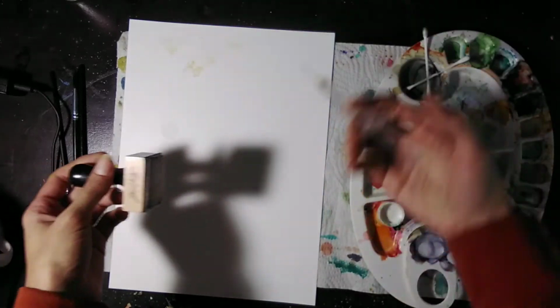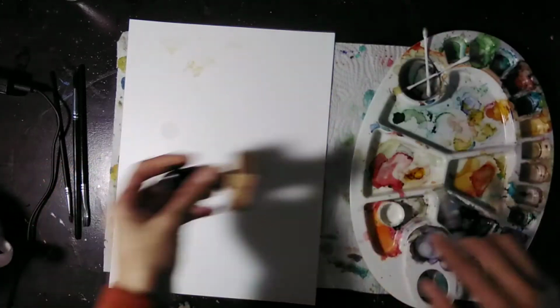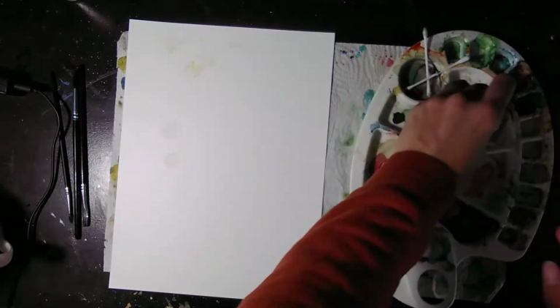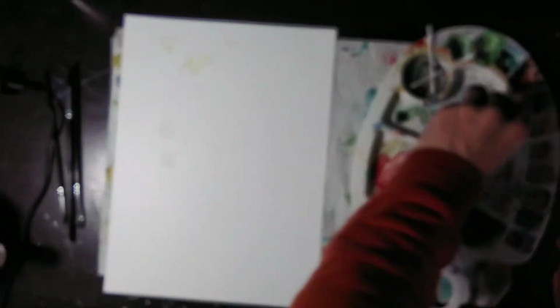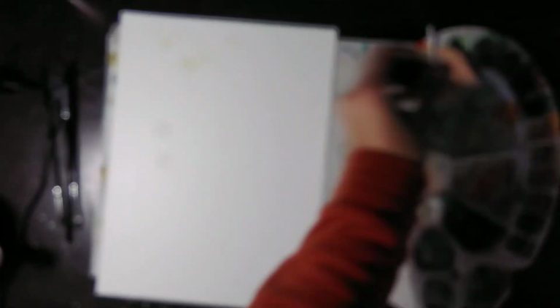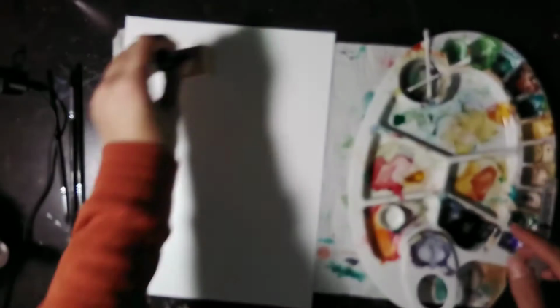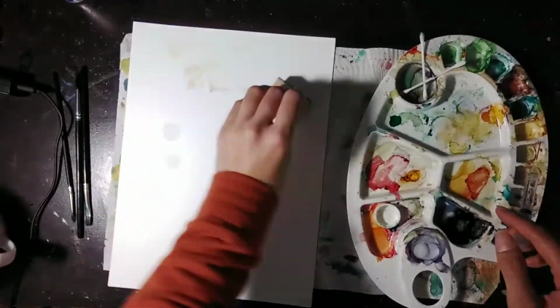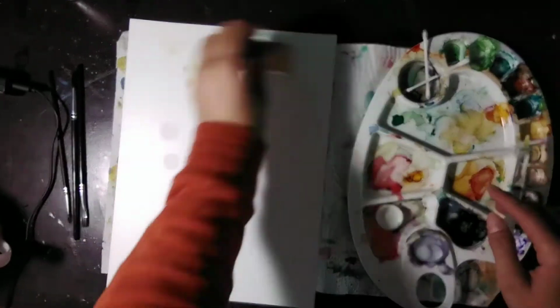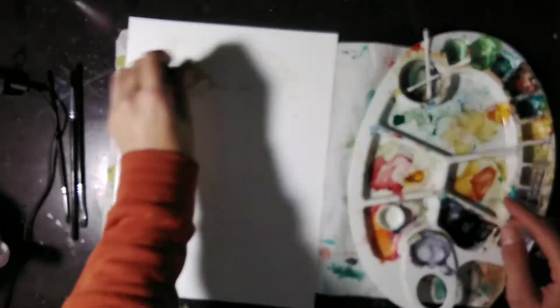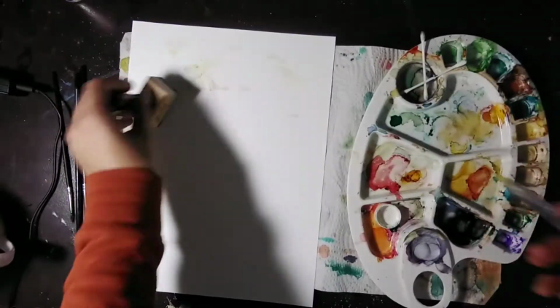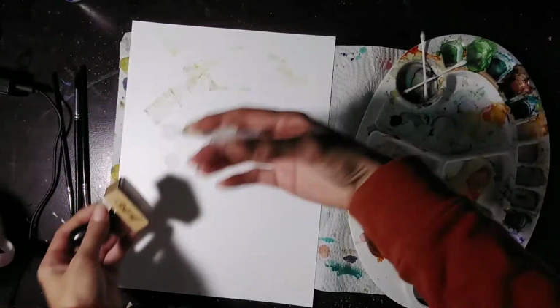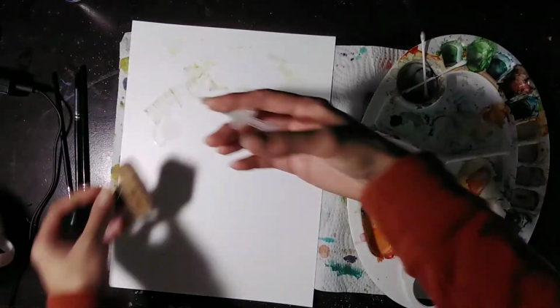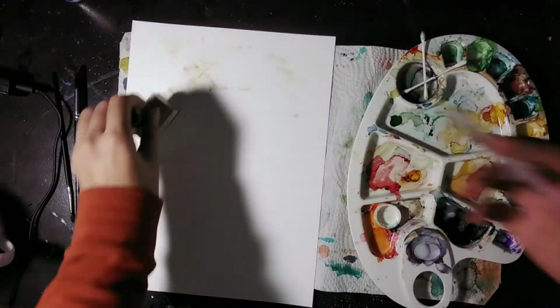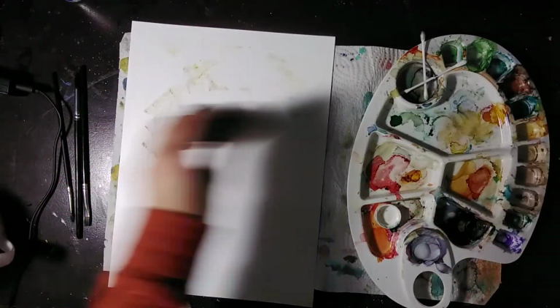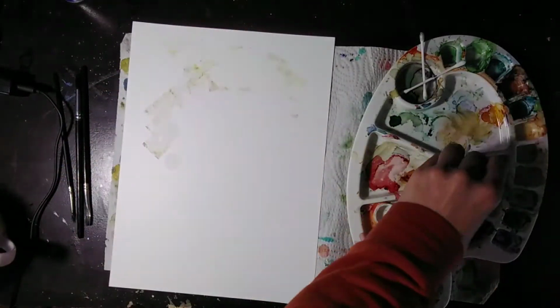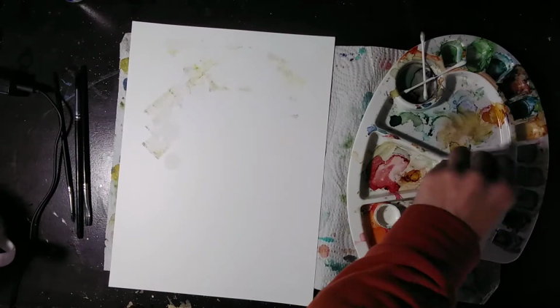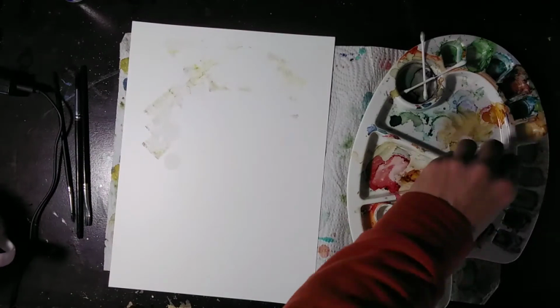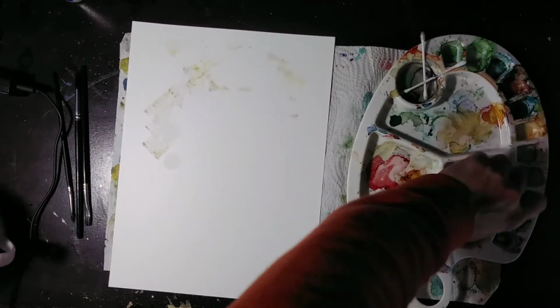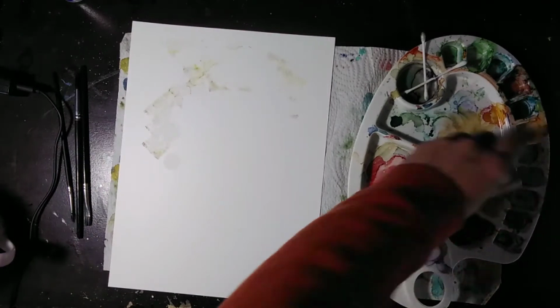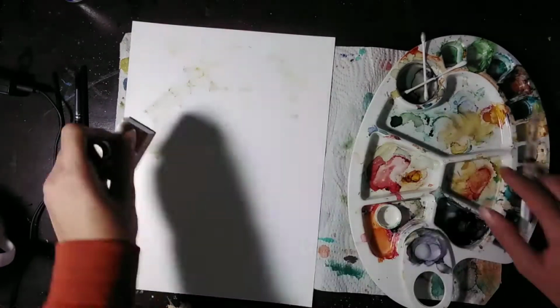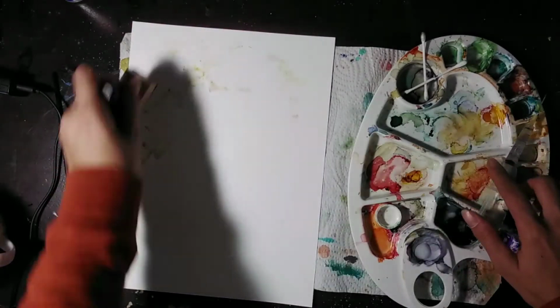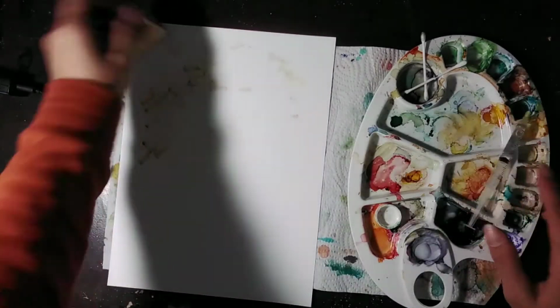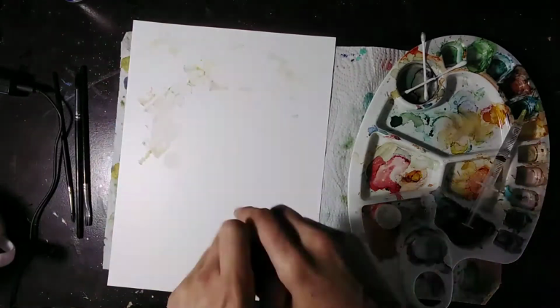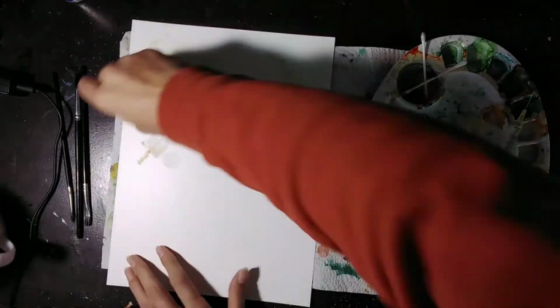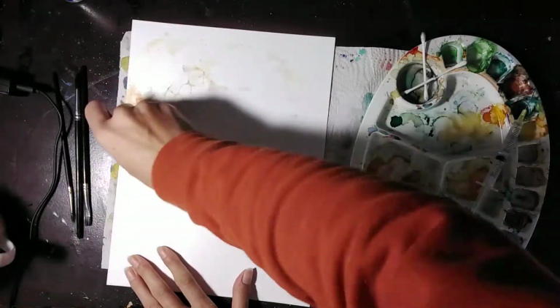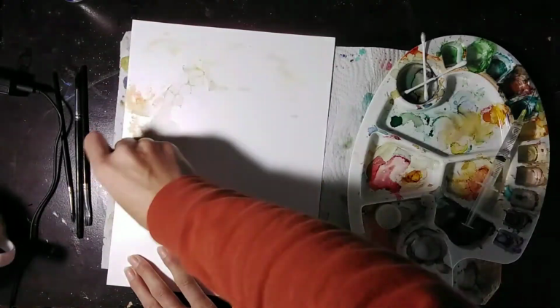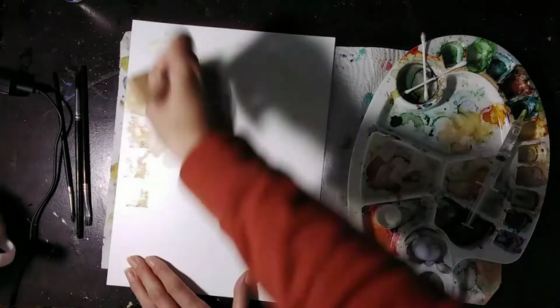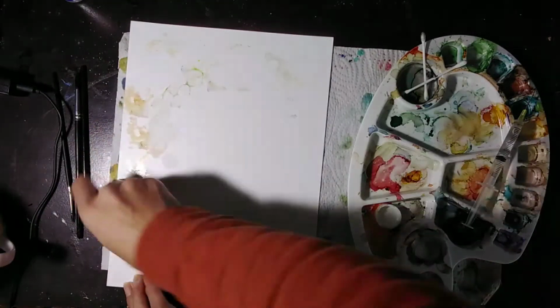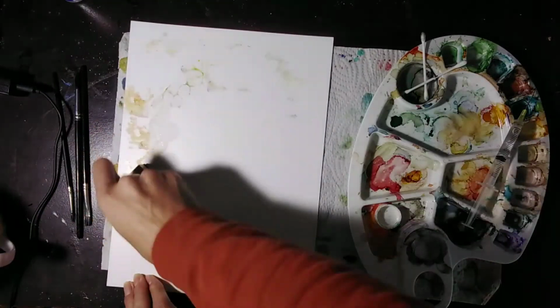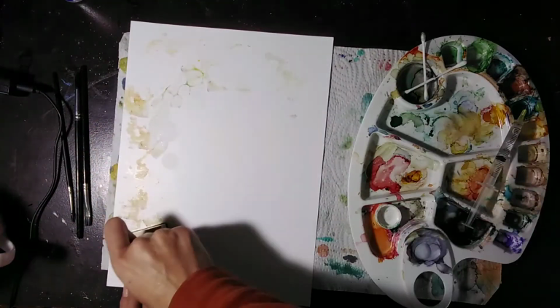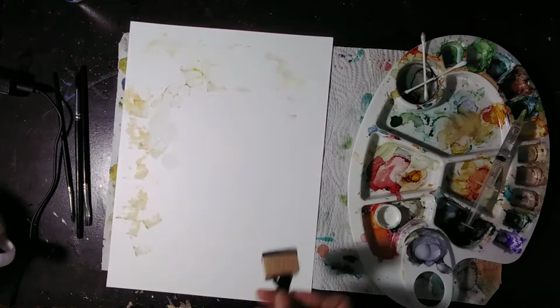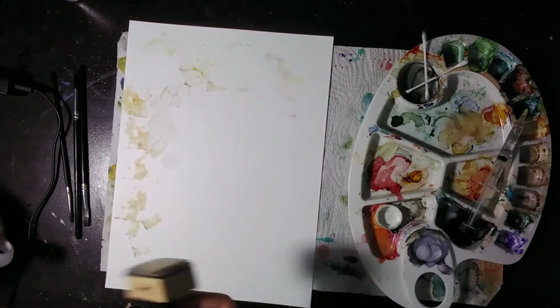Hey guys, what's up? Welcome back to my channel, it's Cass. Today we're gonna do a cool alcohol ink painting of a wren on a cactus.